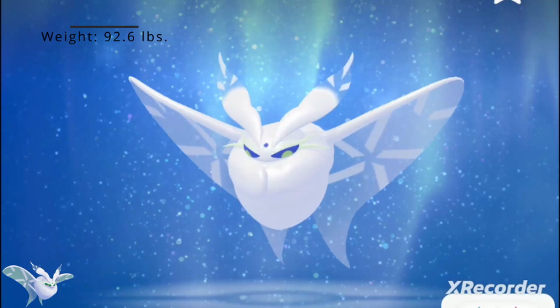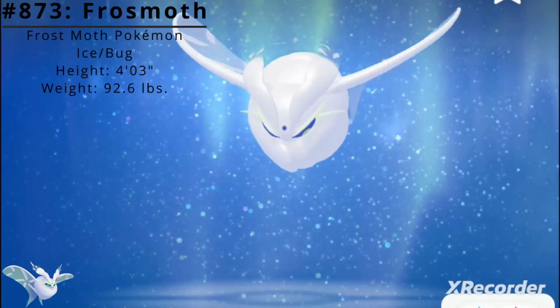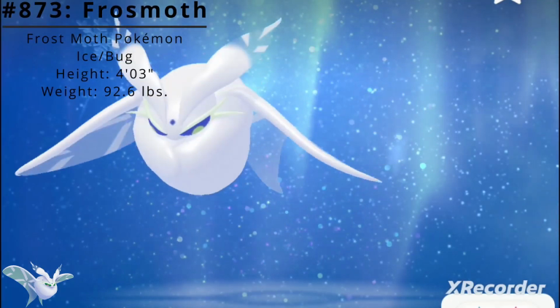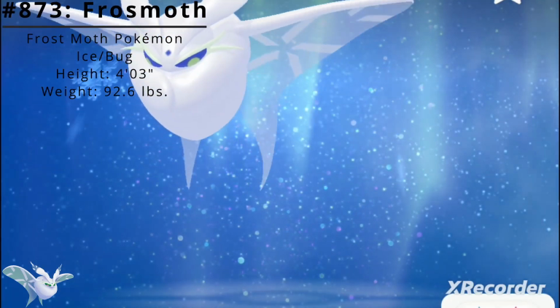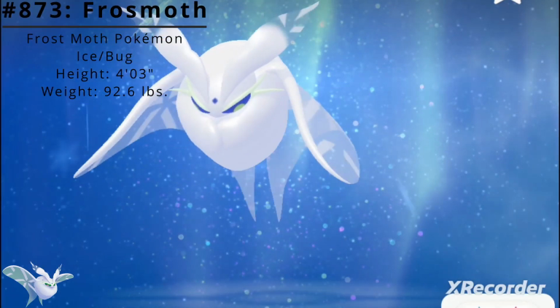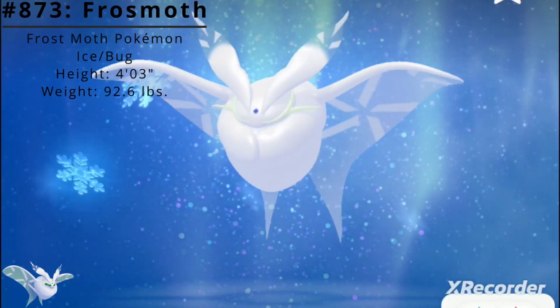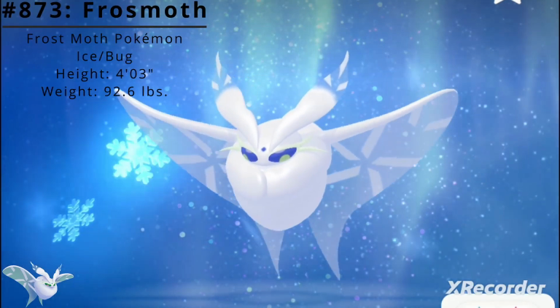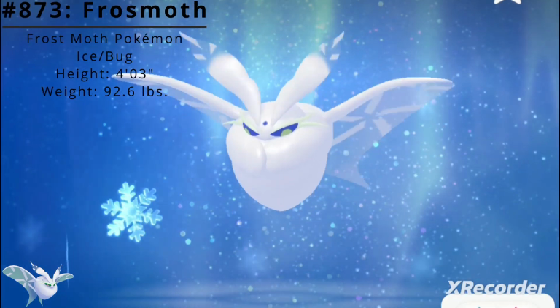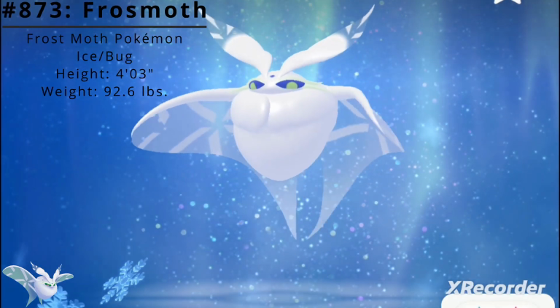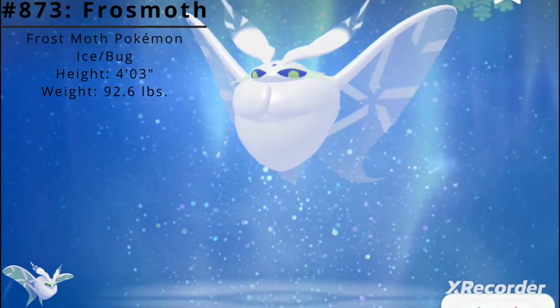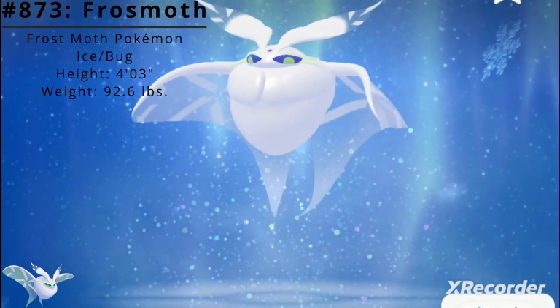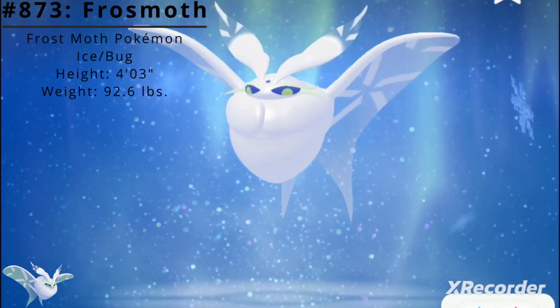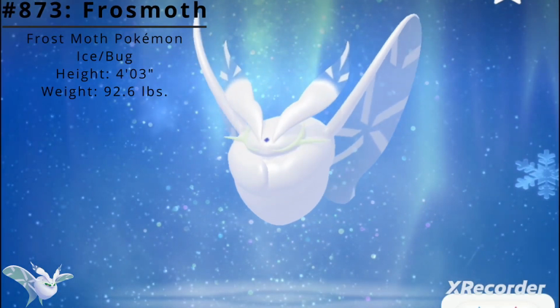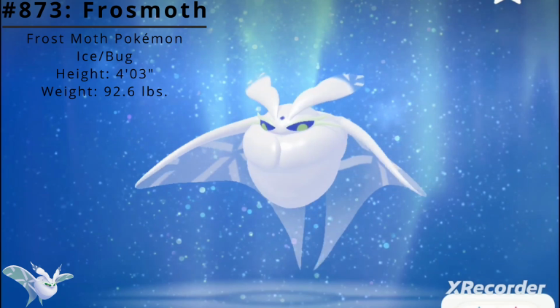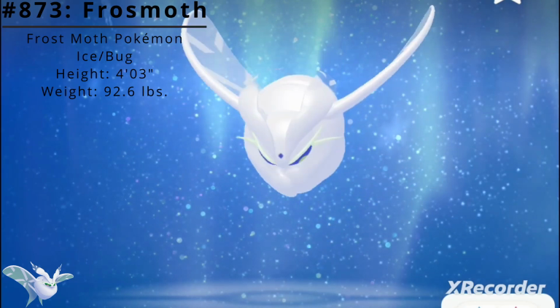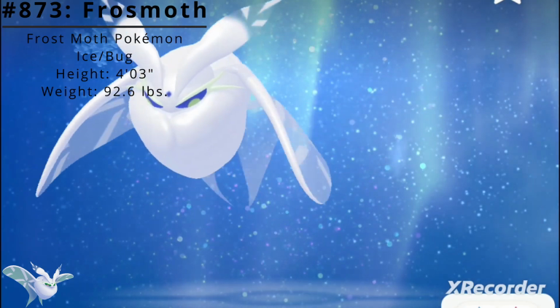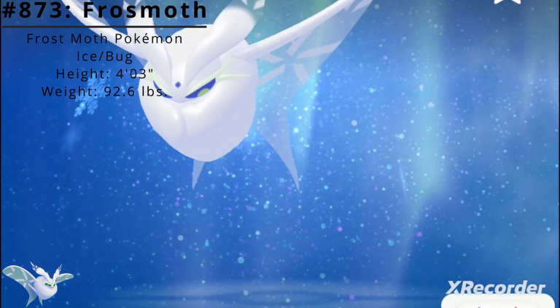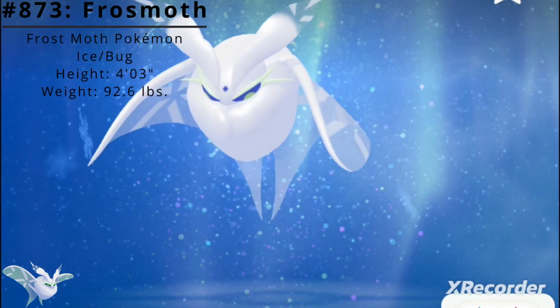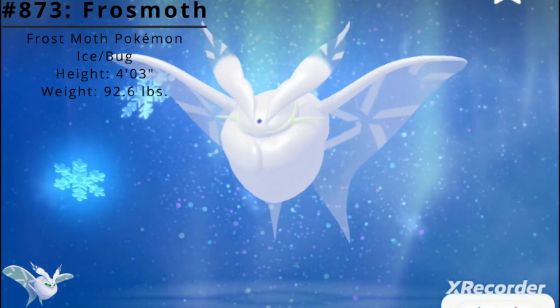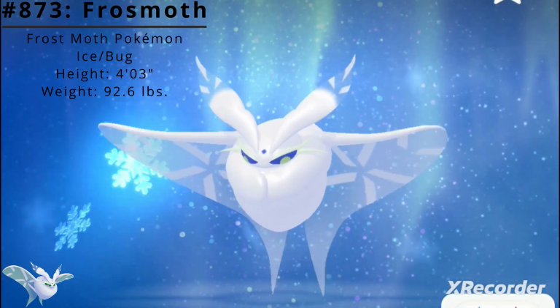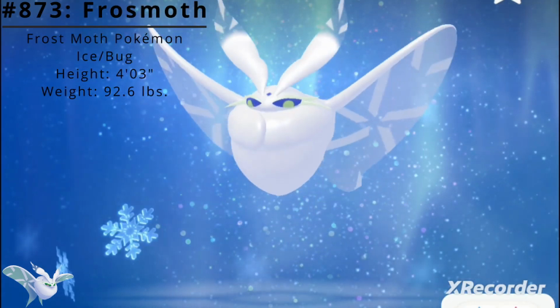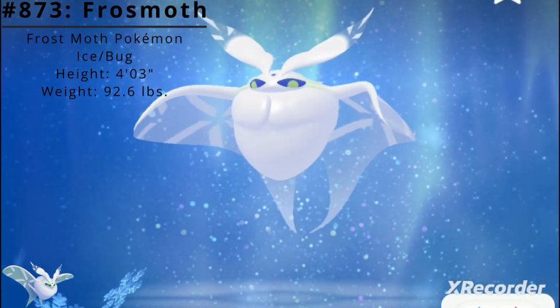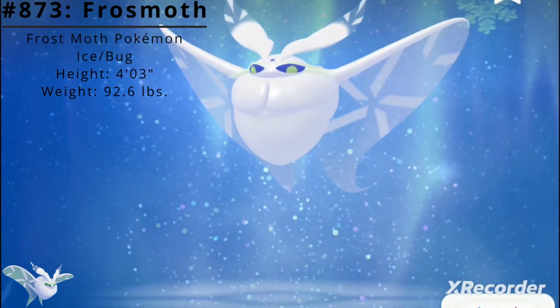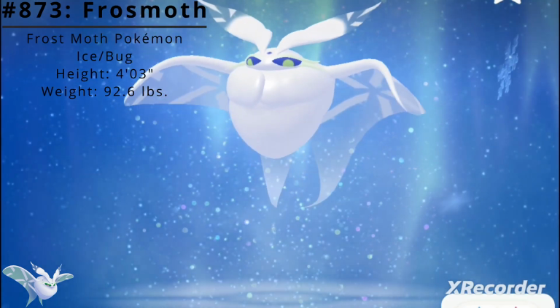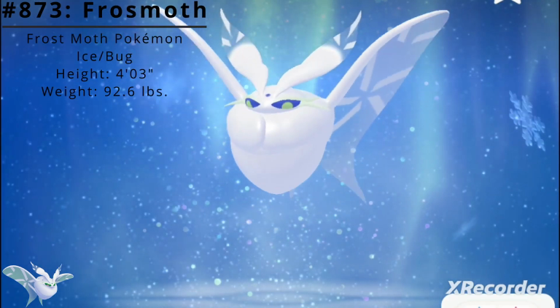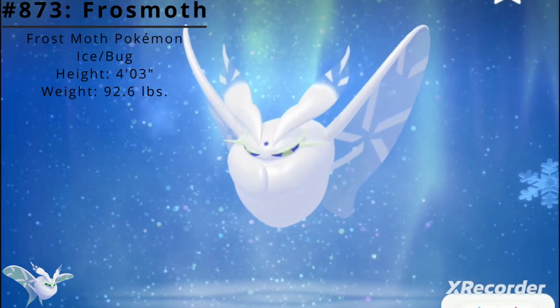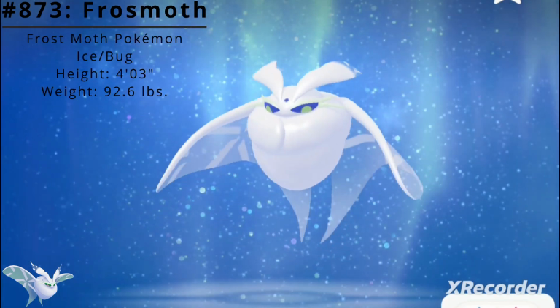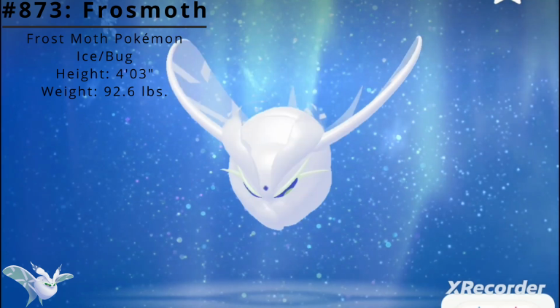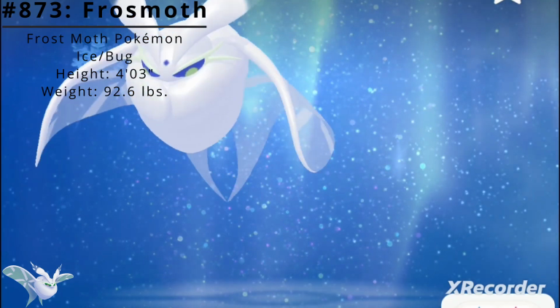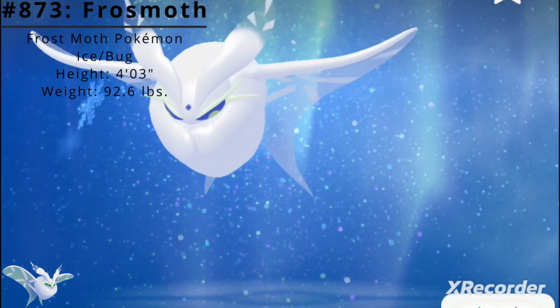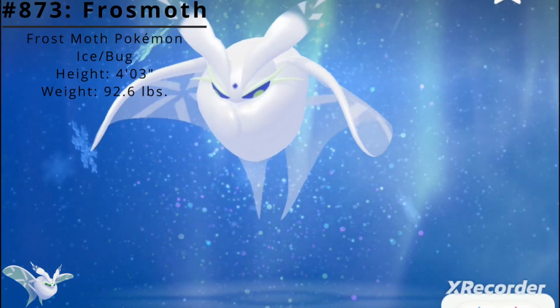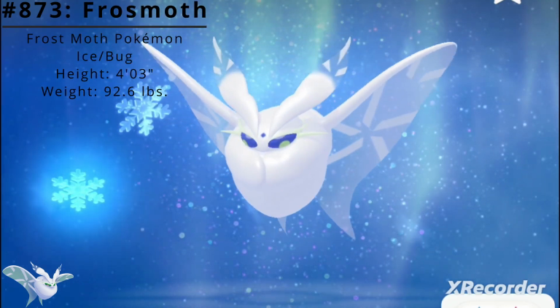Pokédex number 873, Frostmoth, the Frostmoth Pokémon and the evolved form of Snom. Frostmoth is a dual-type Ice and Bug Pokémon introduced in the Generation 8 Pokémon games Sword and Shield.